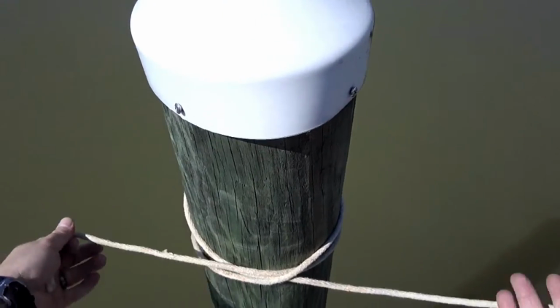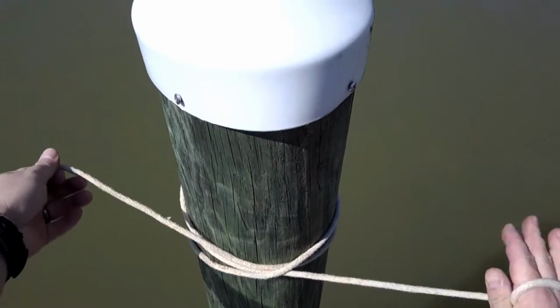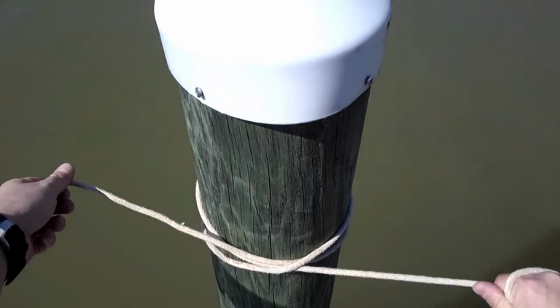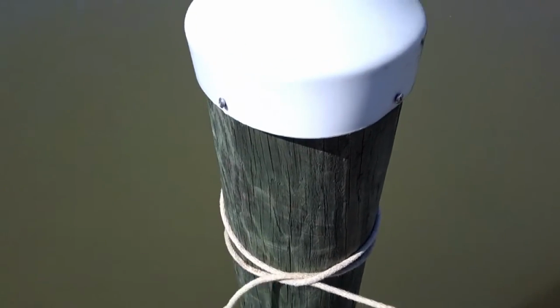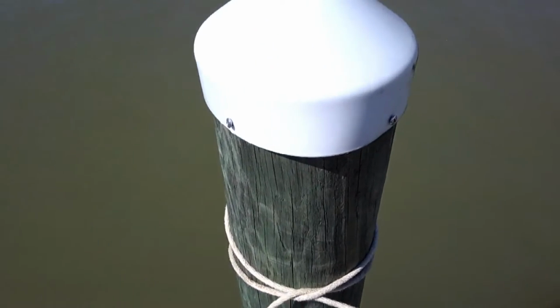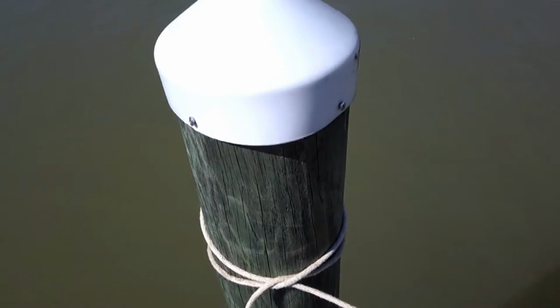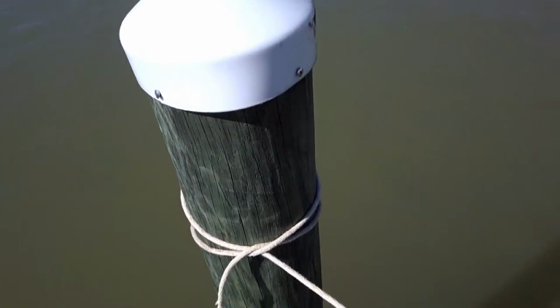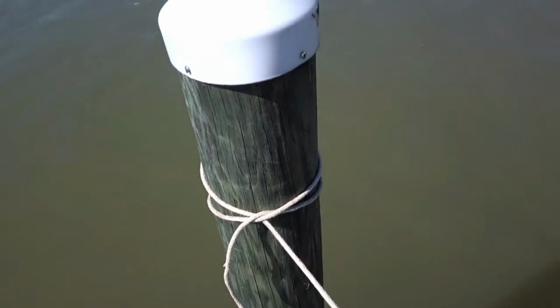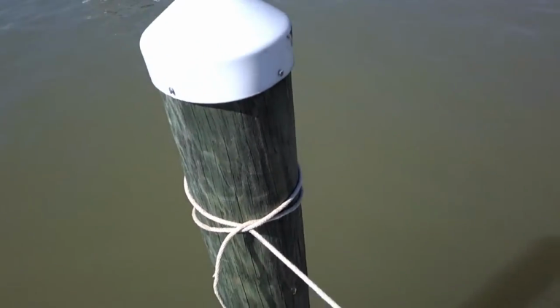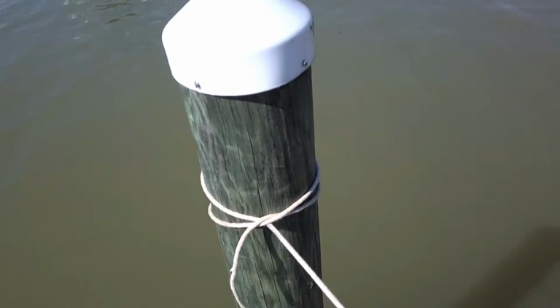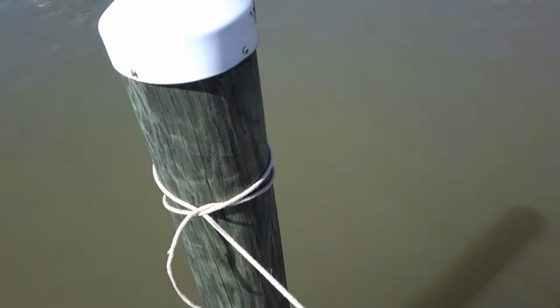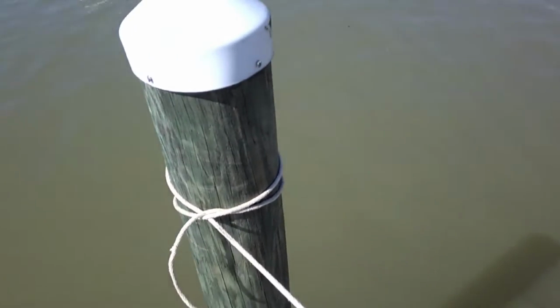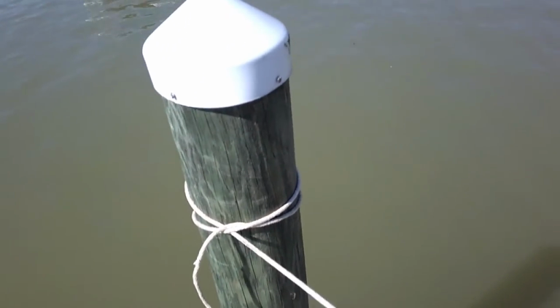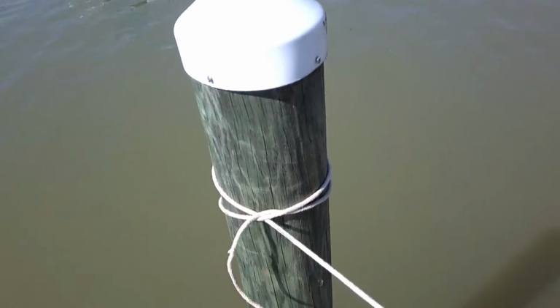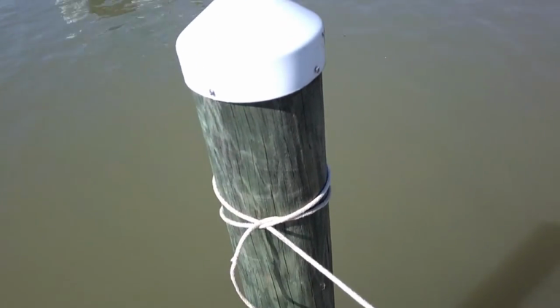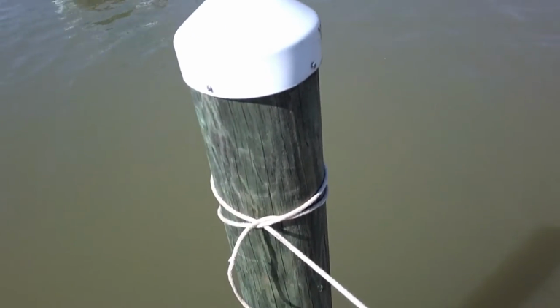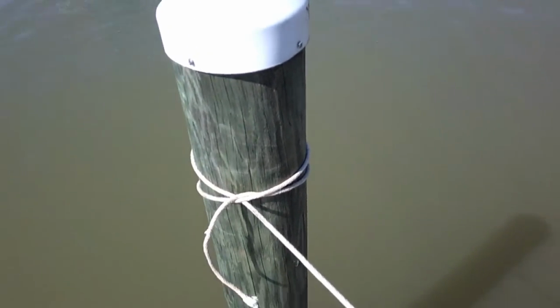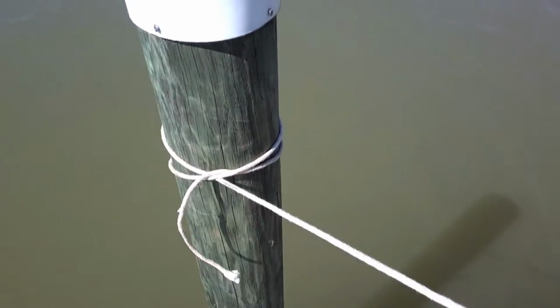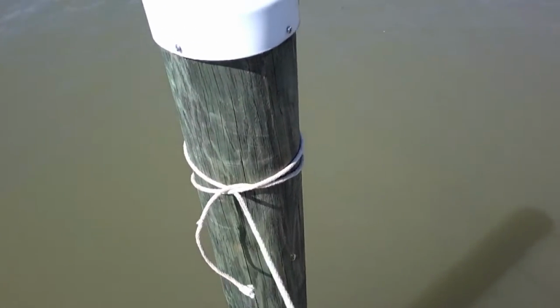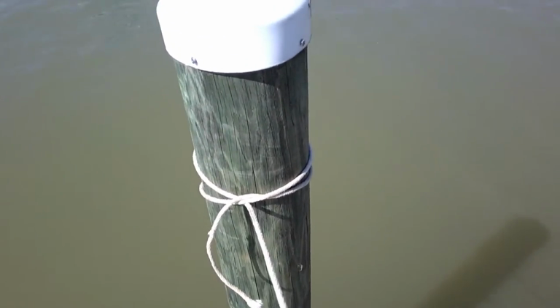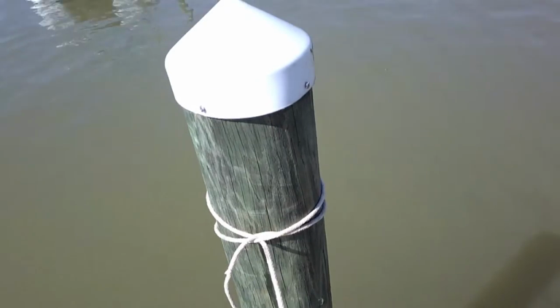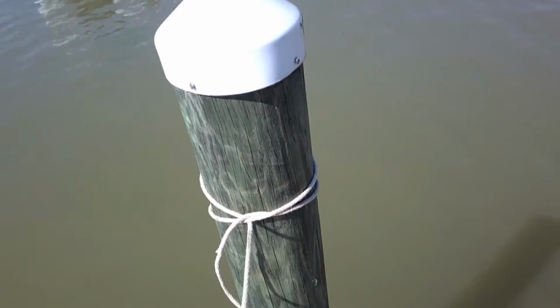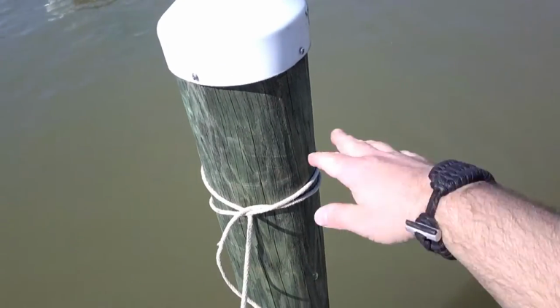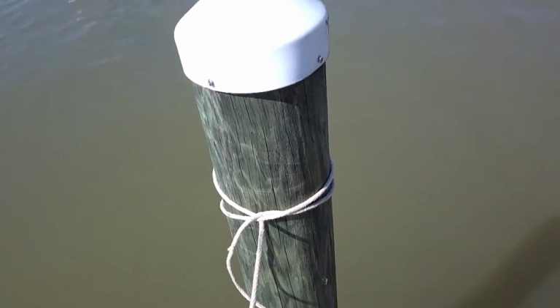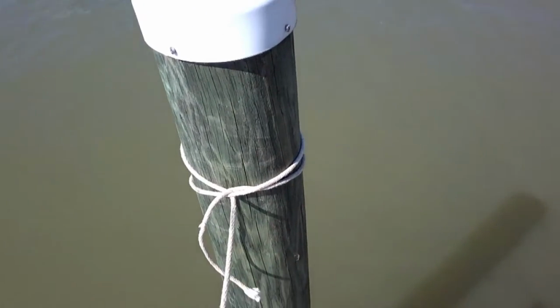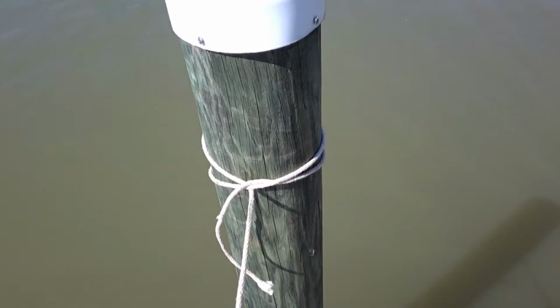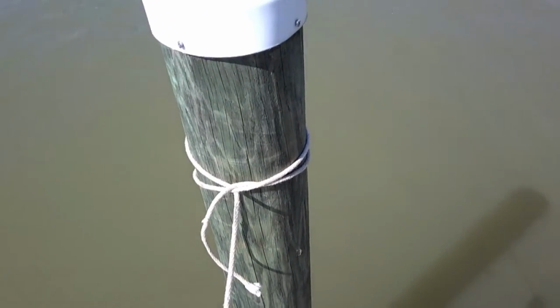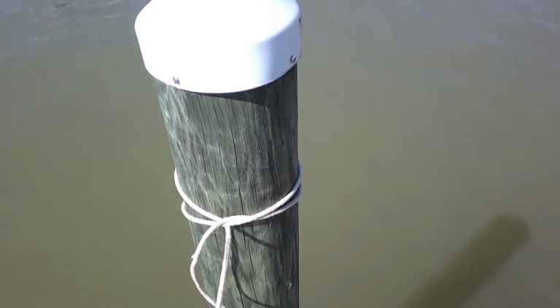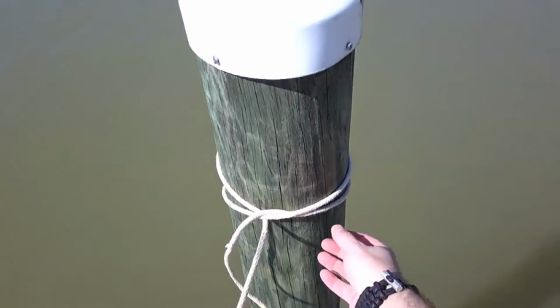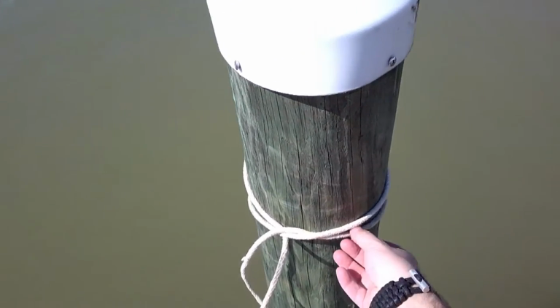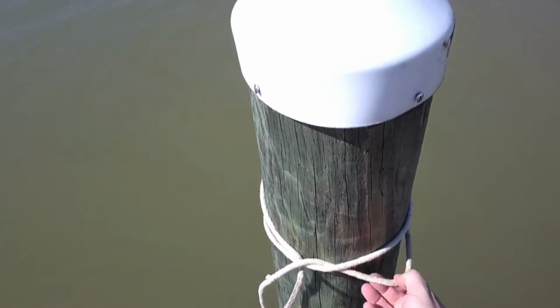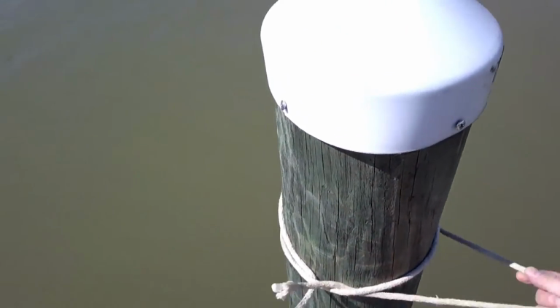What that does is create tension. Now I have one rope going to the left, one rope going to the right, and an X going across it. I can pull on the left and have tension, pull on the right and have tension. This is a great way to tie up your boat — good and secure temporarily — or if you need to change direction running navigational lines.